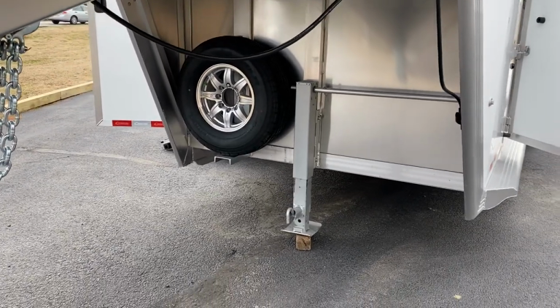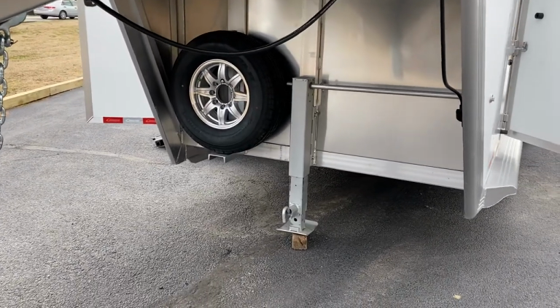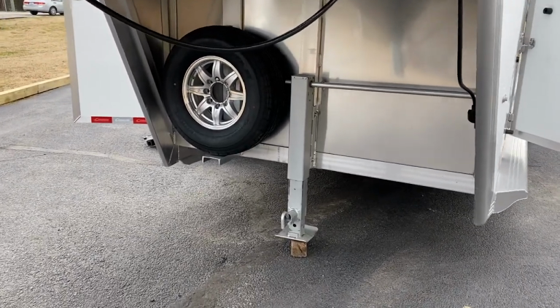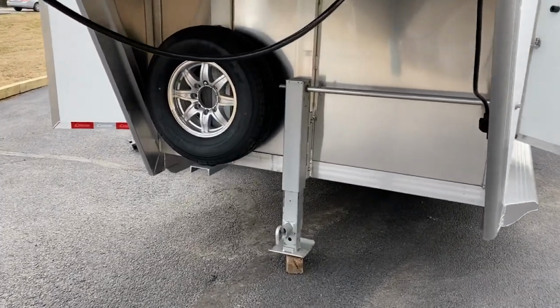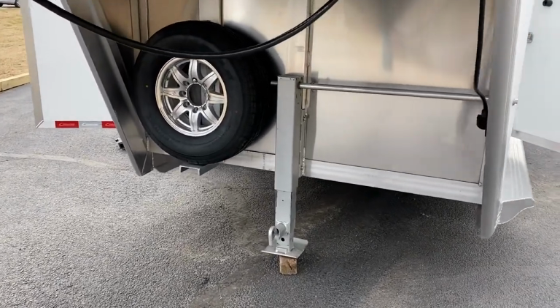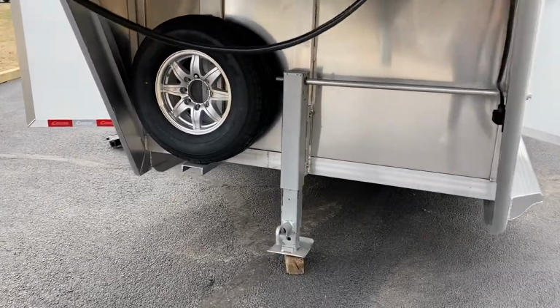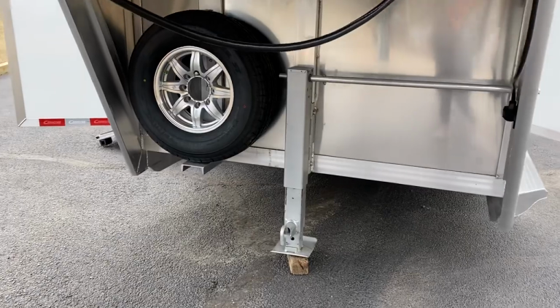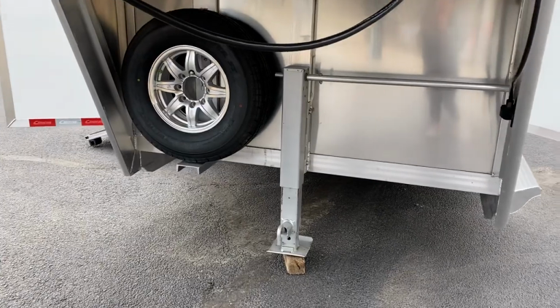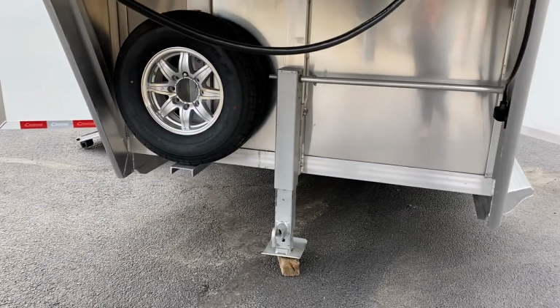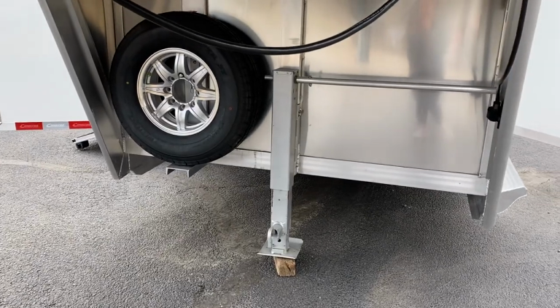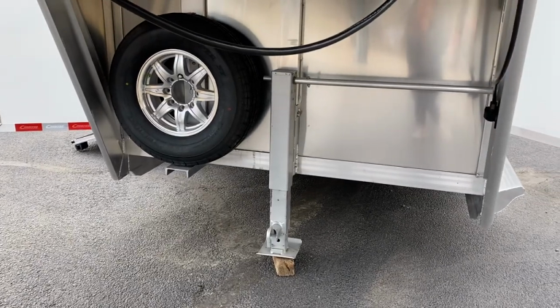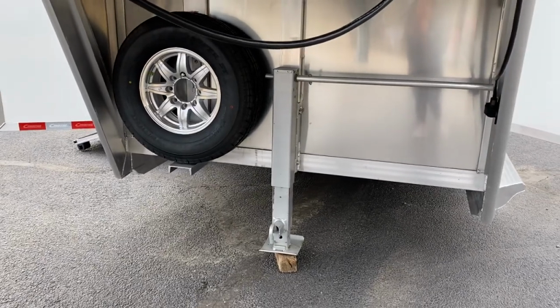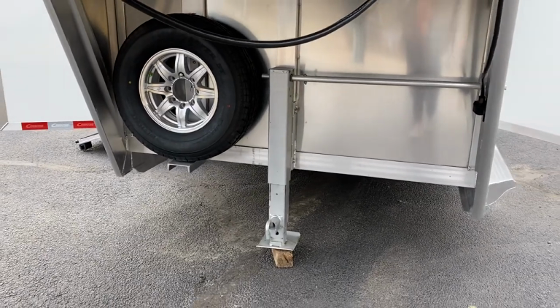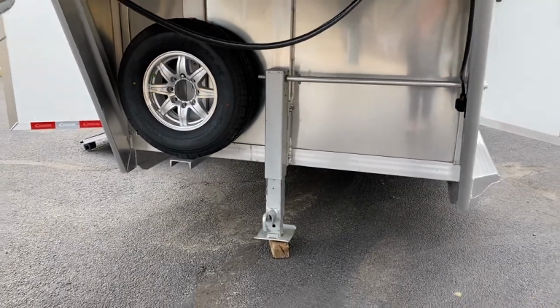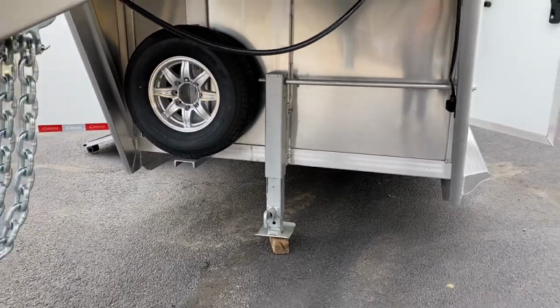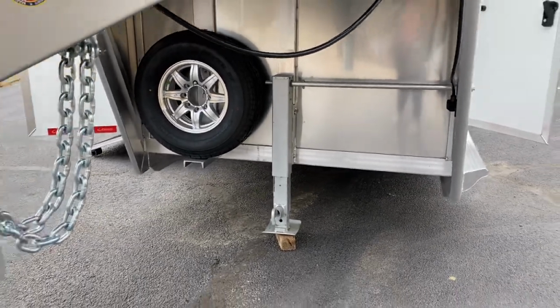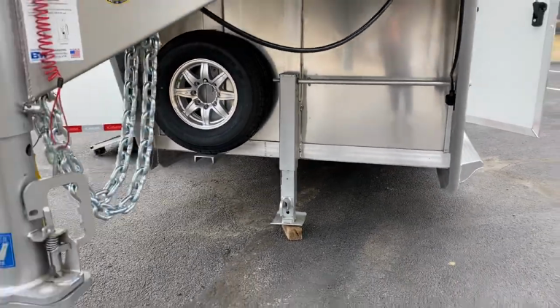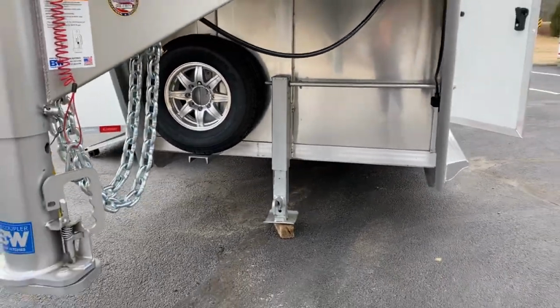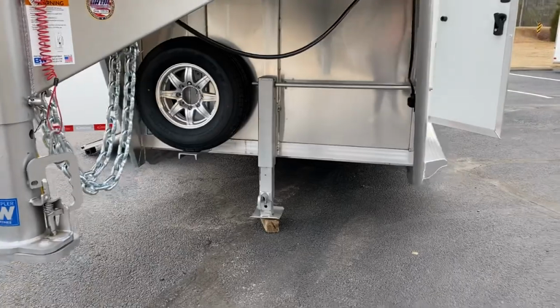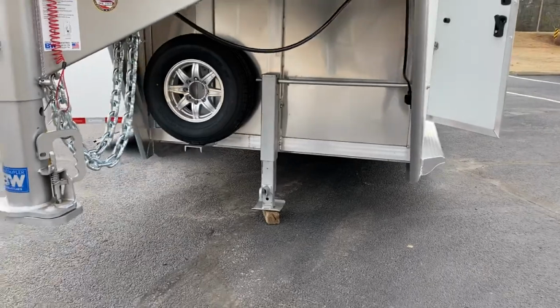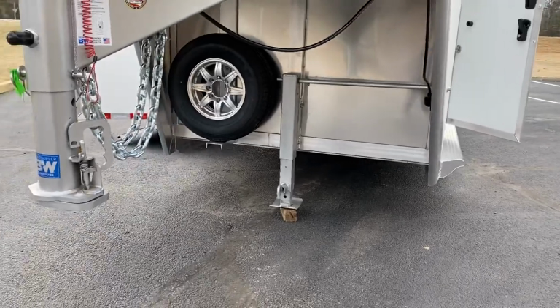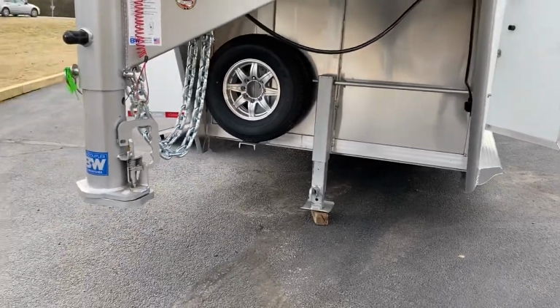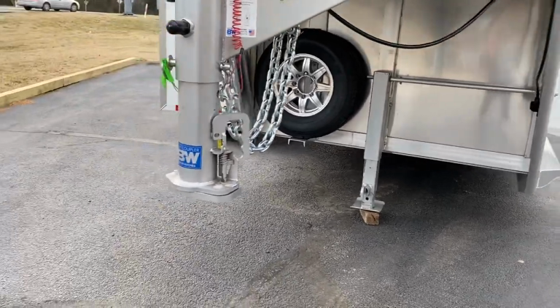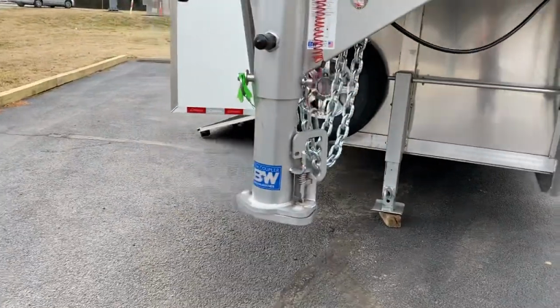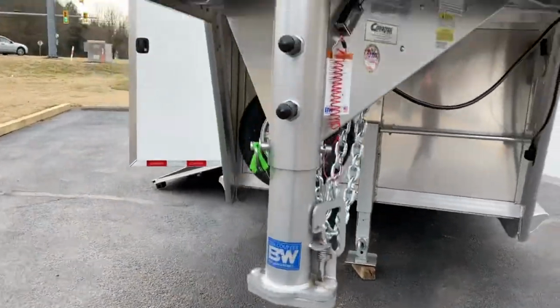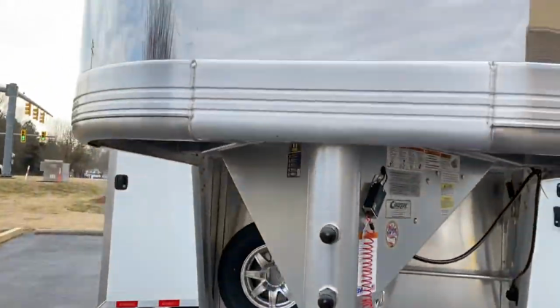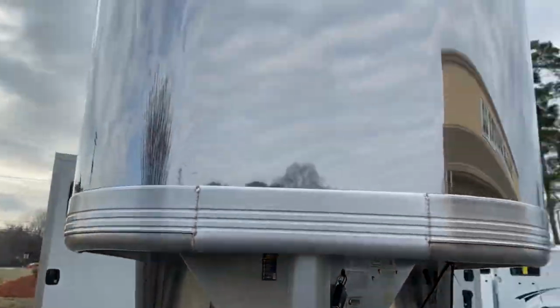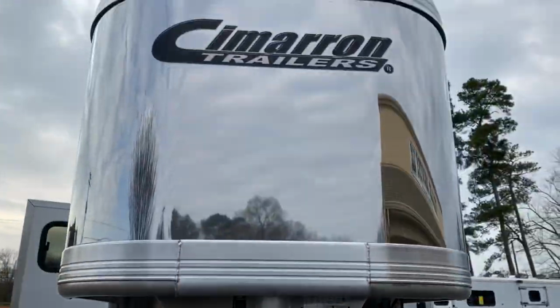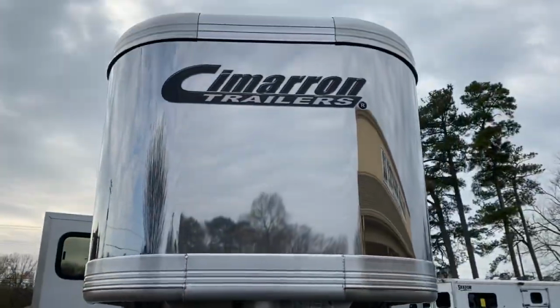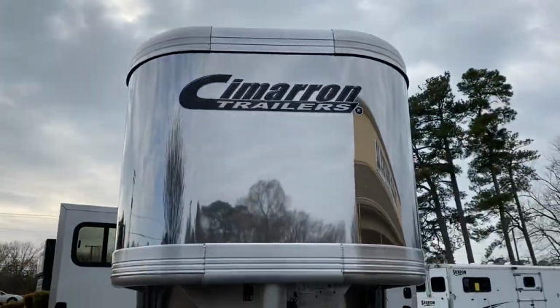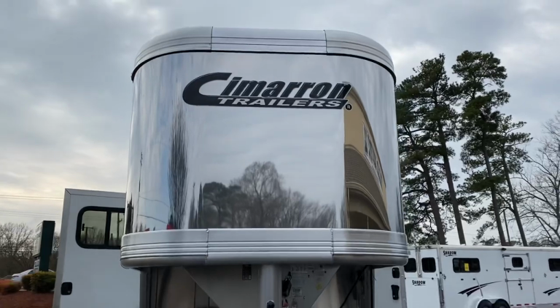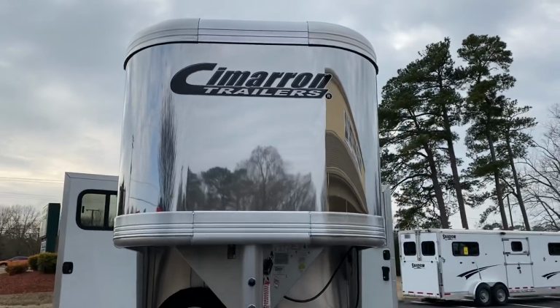I did not do this trailer with a hydraulic jack. That is something we can add here, but to keep costs down if someone was not interested in that we just left it with a manual jack. The Cimarrons come standard with a stainless steel nose.